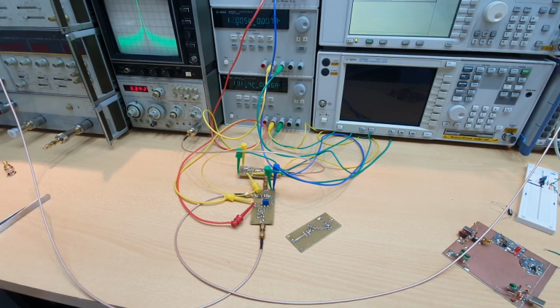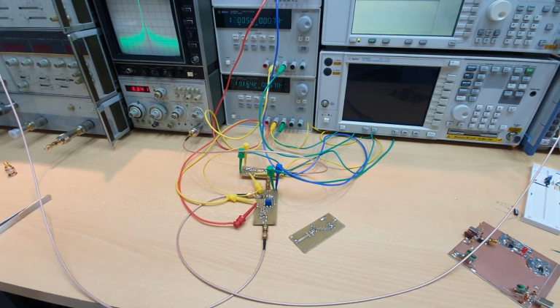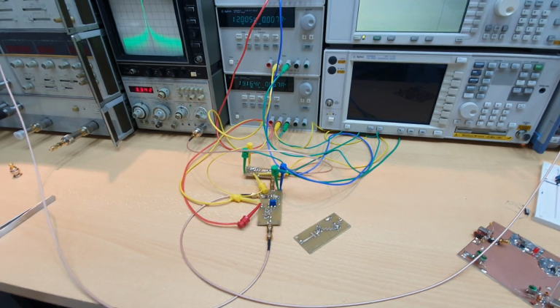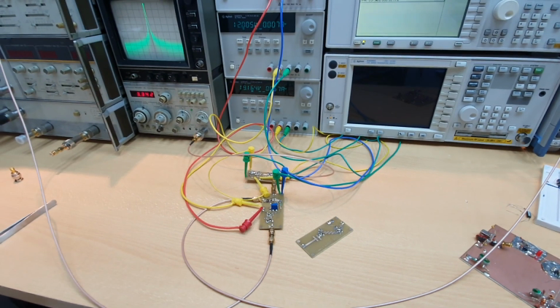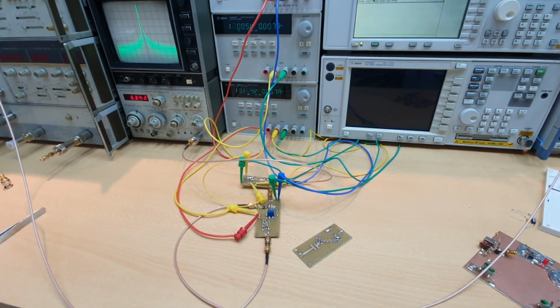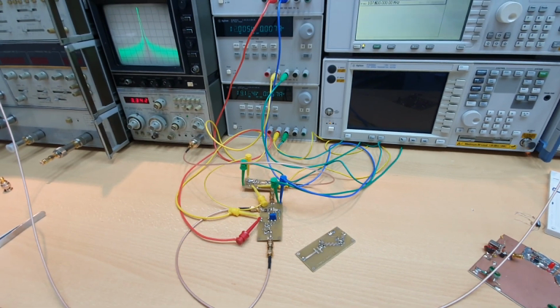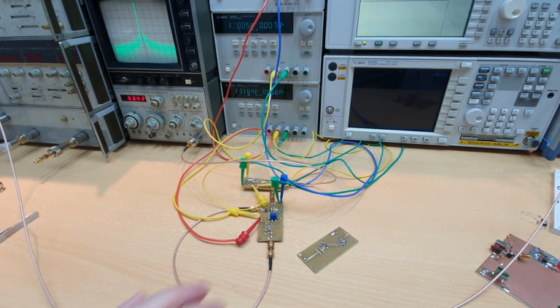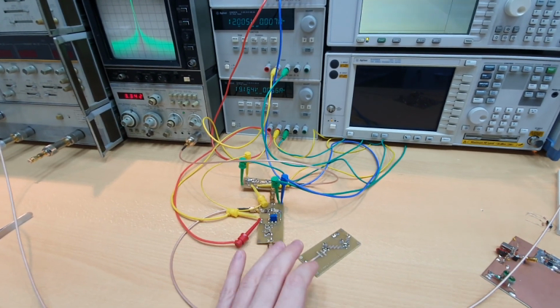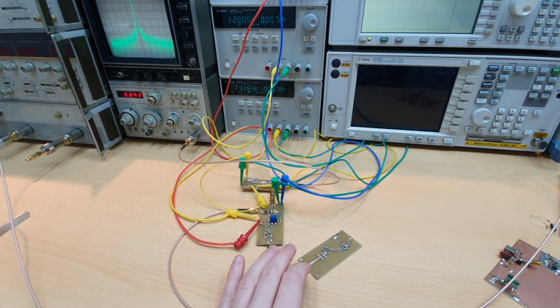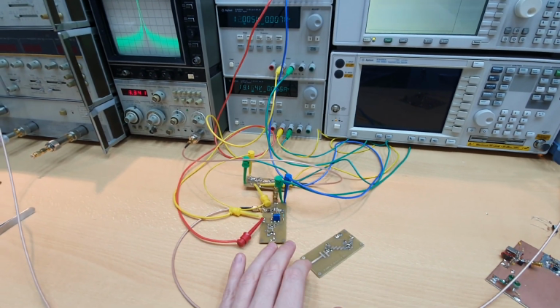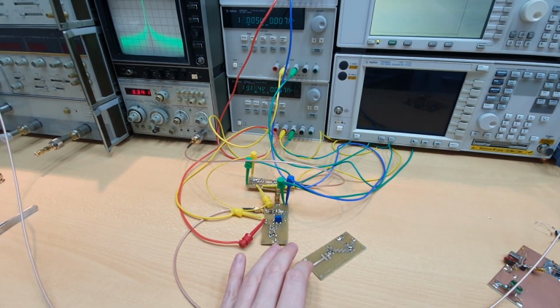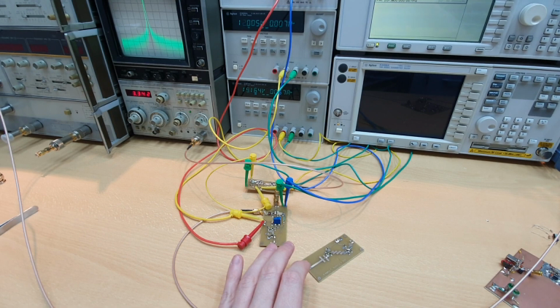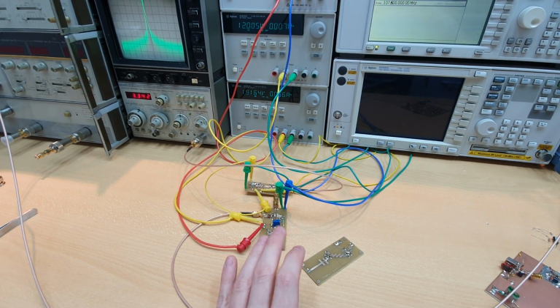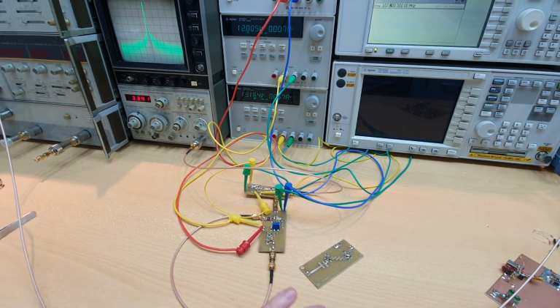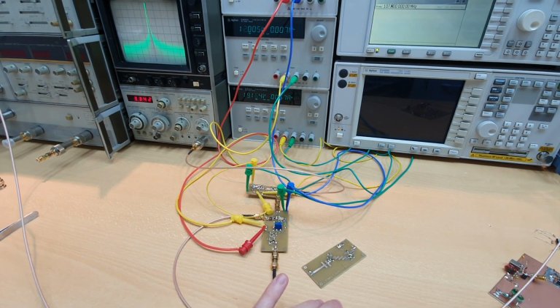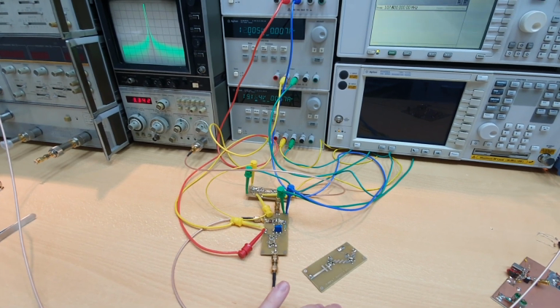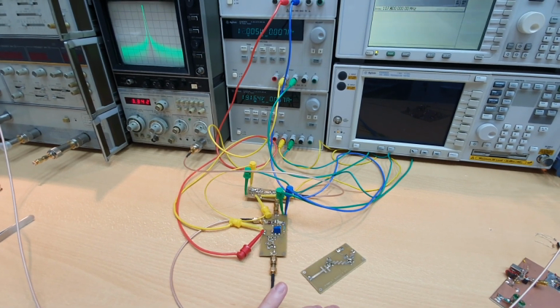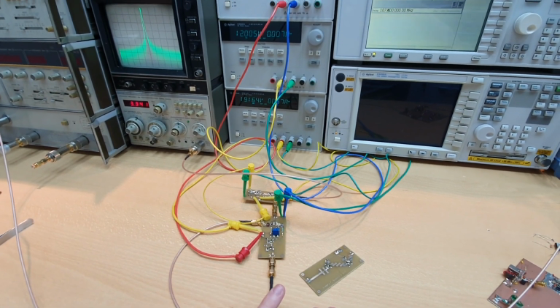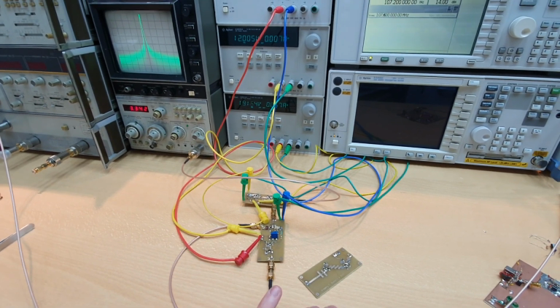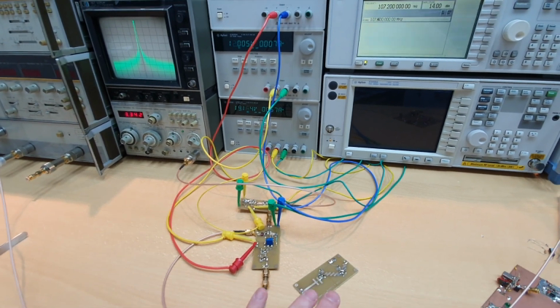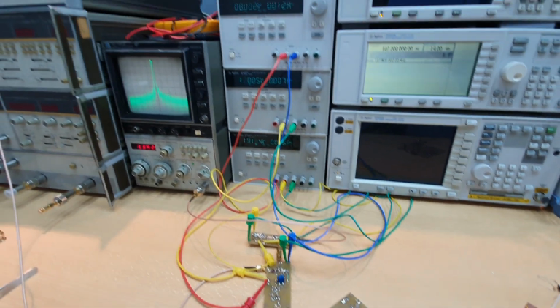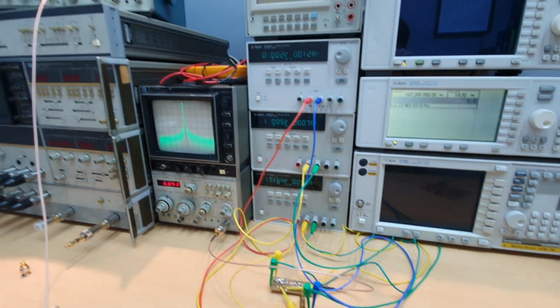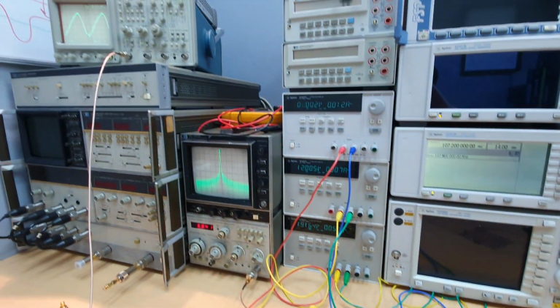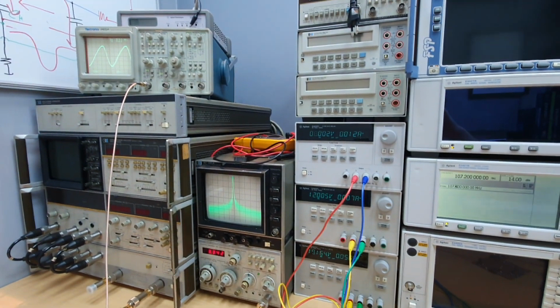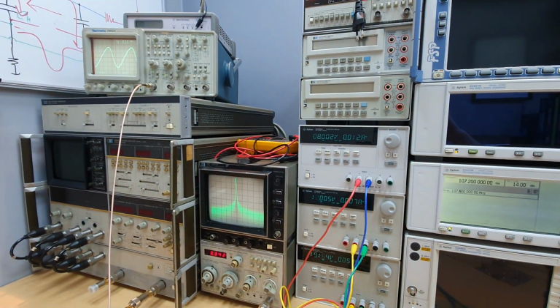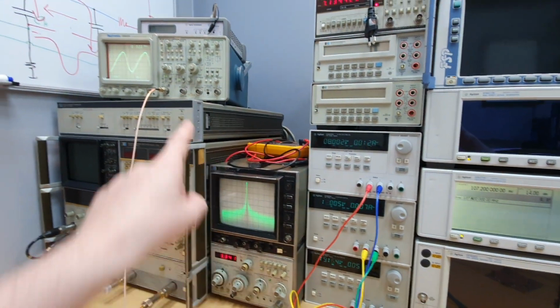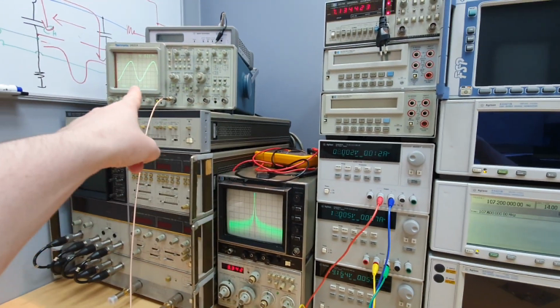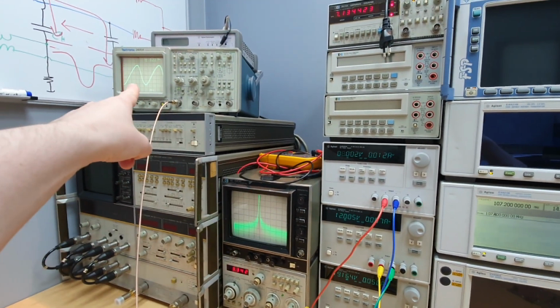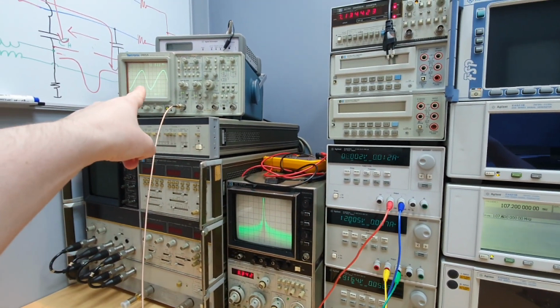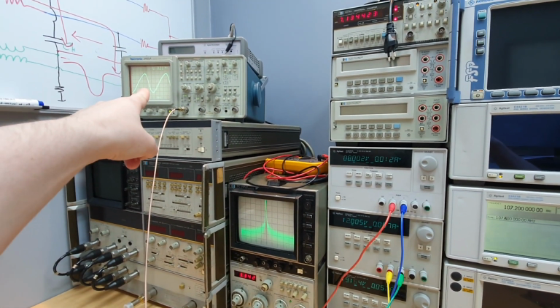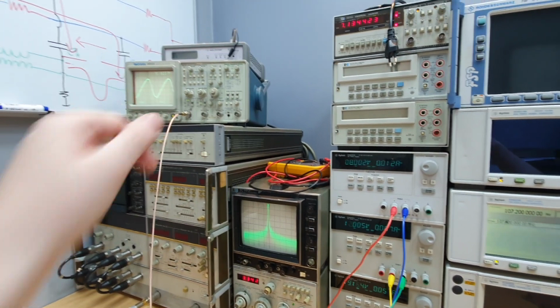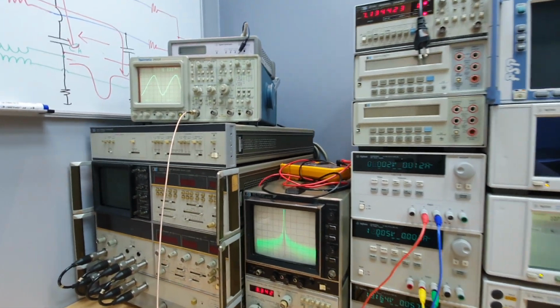Hey guys, welcome to Oletronix. Today a quick video for you to see the sampler working — the sampler in action. I'm testing the setup here and you can see the output of the sampler.